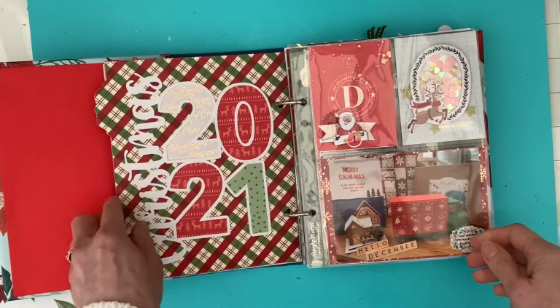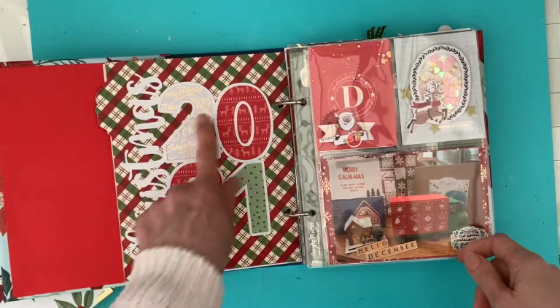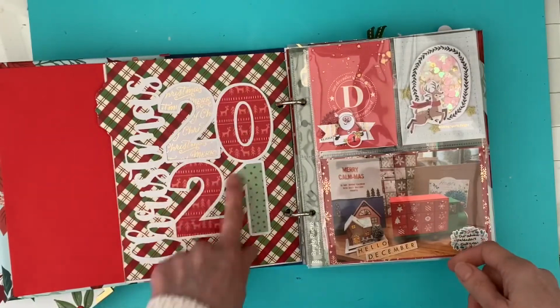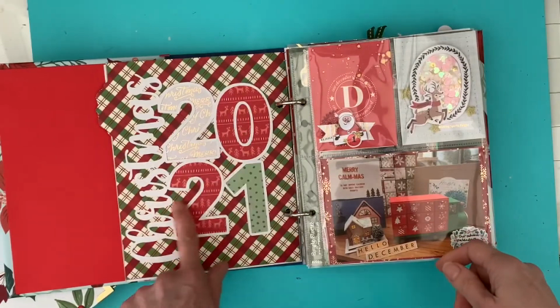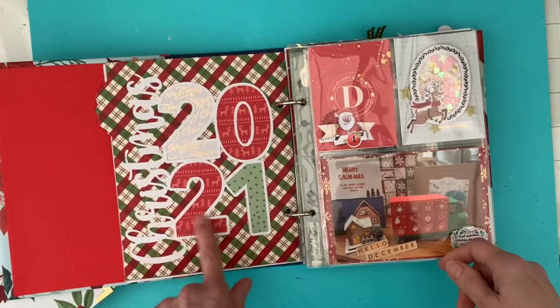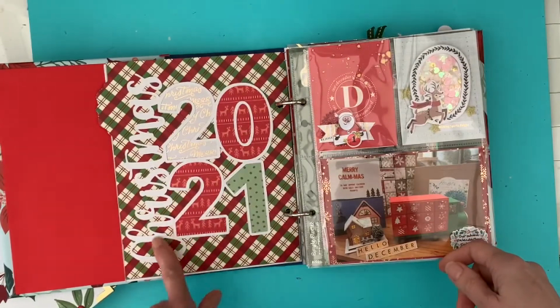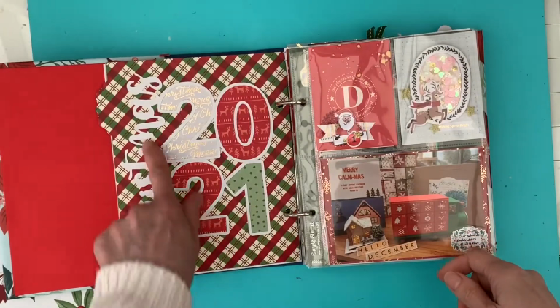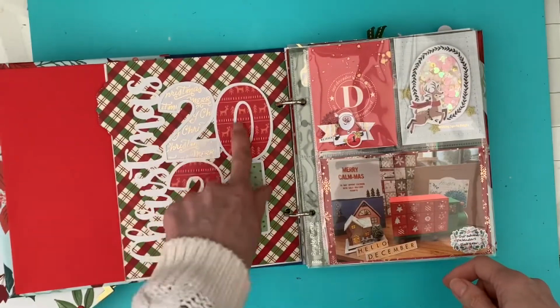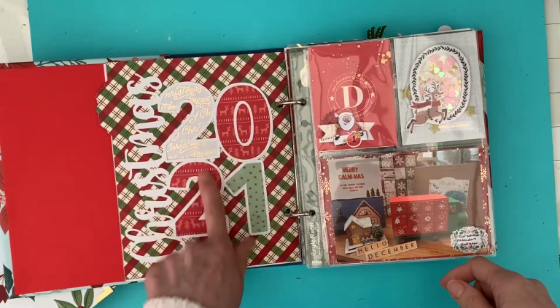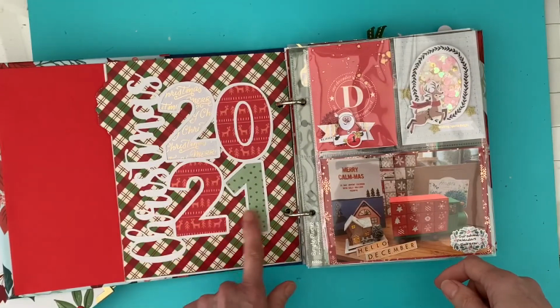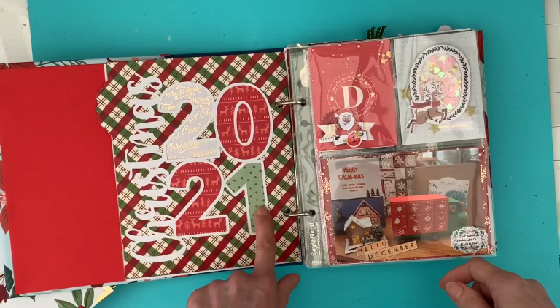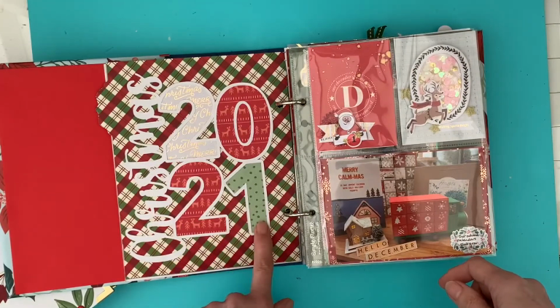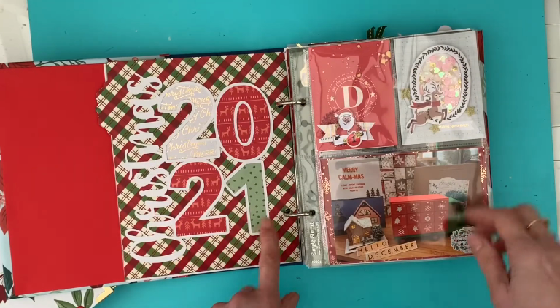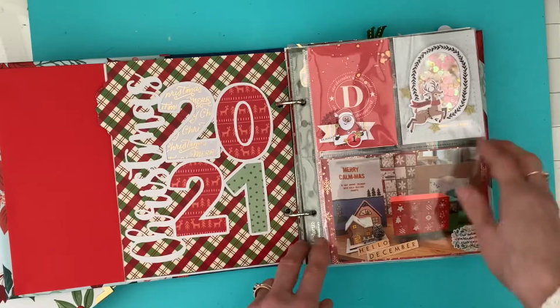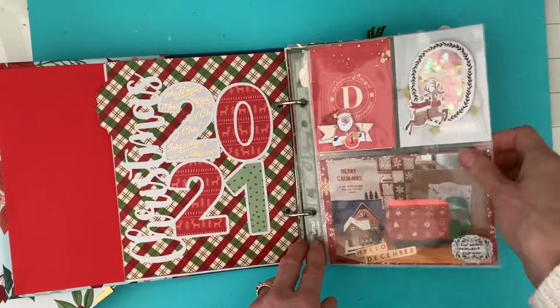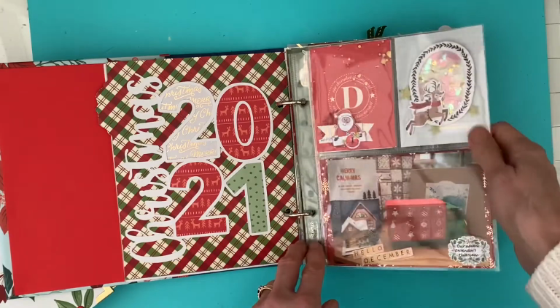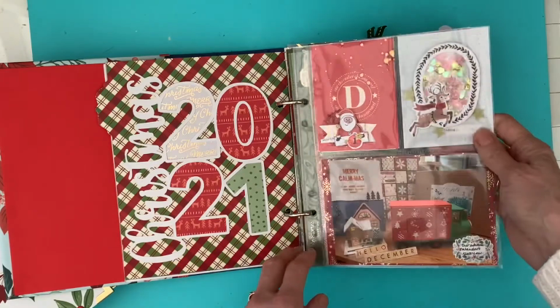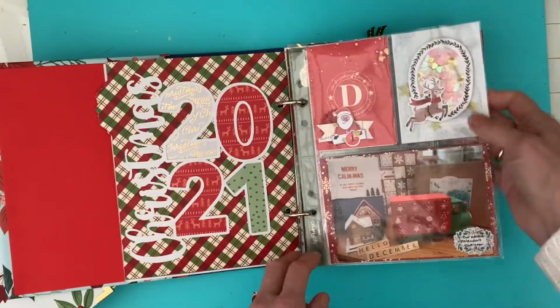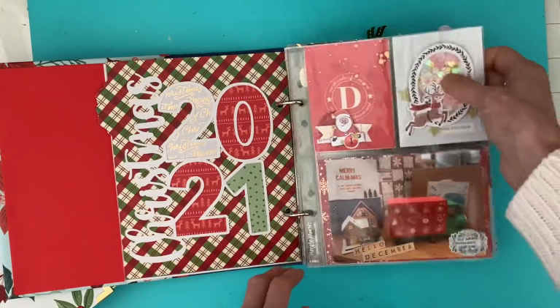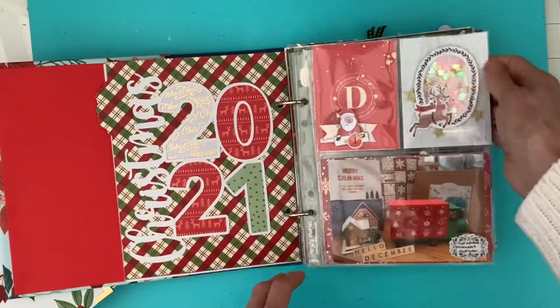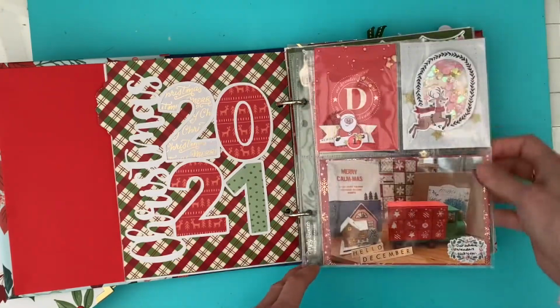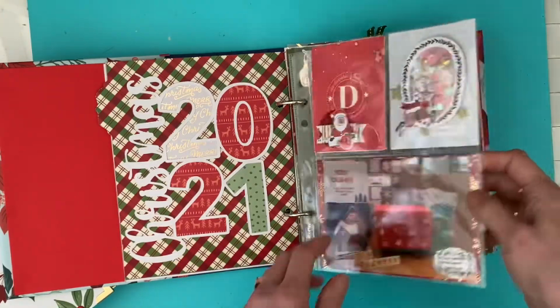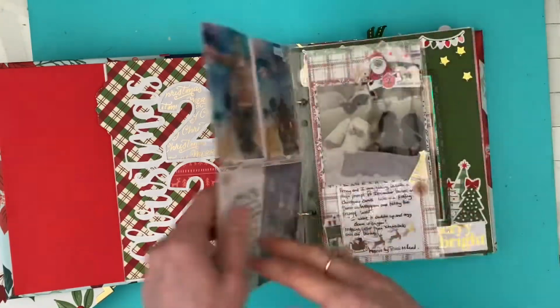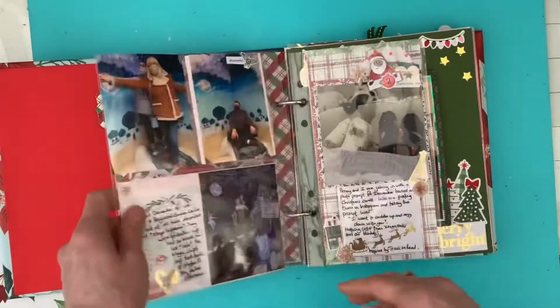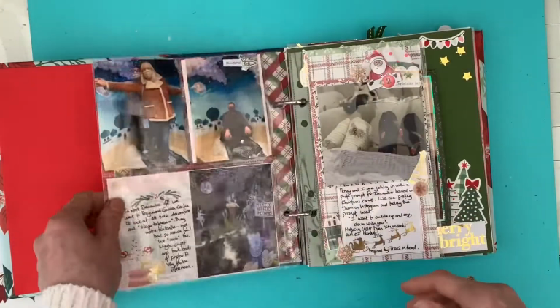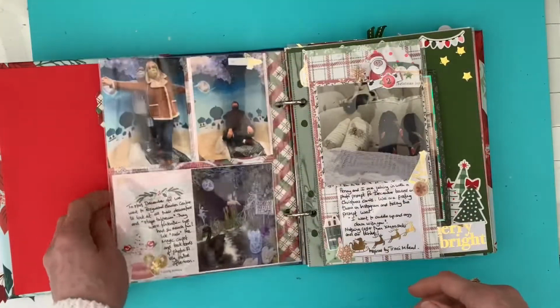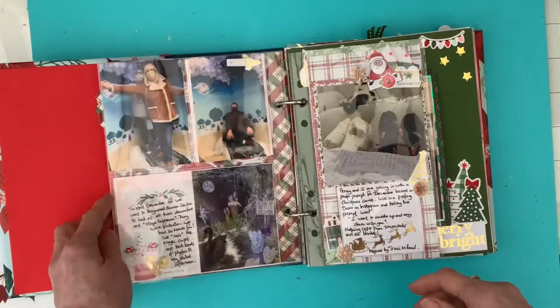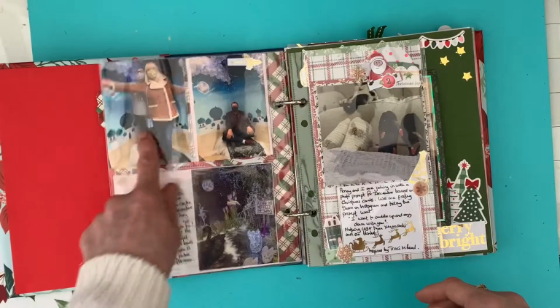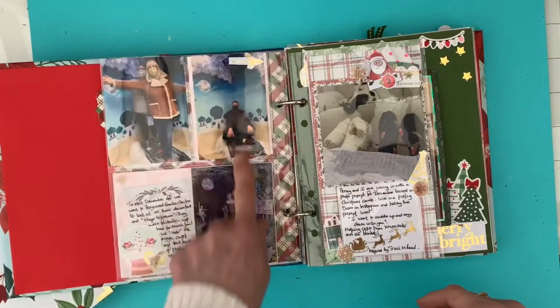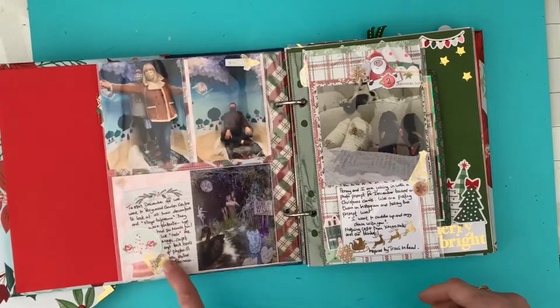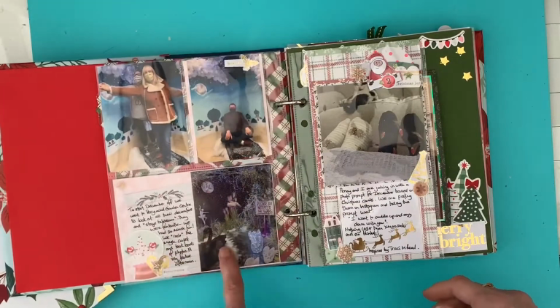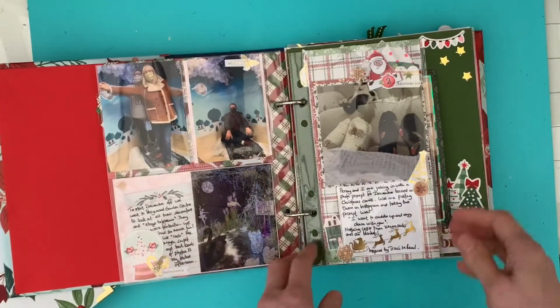Another cut file from Pear Tree which I've backed again with some papers, and then onto a pocket page with another shaker pocket, and then just some photos on this page.